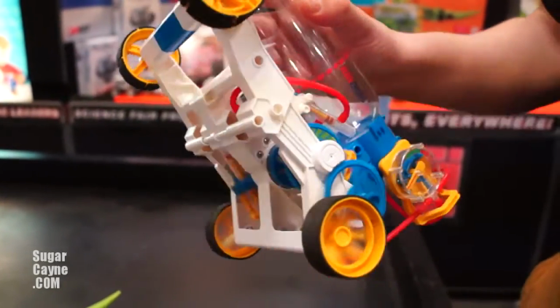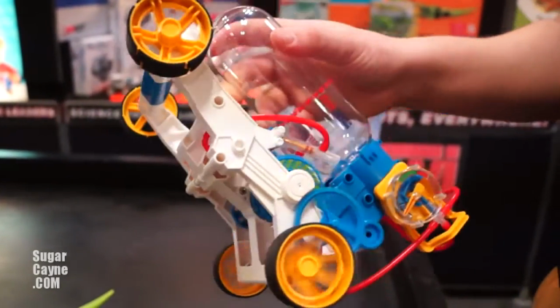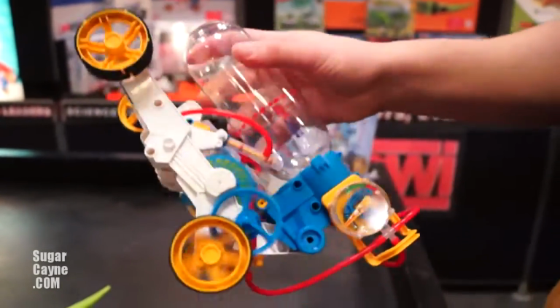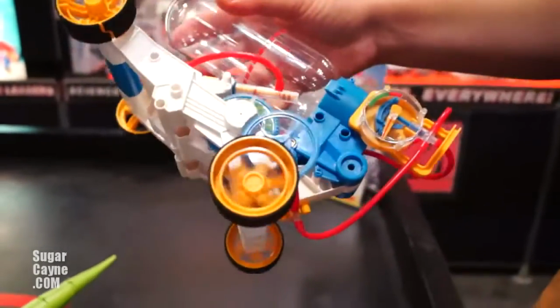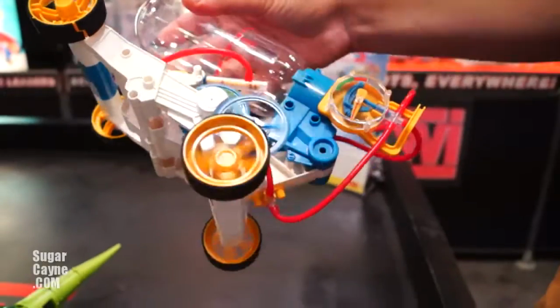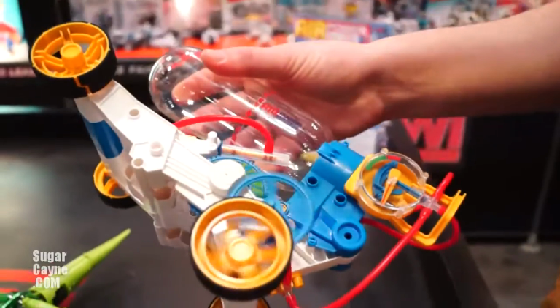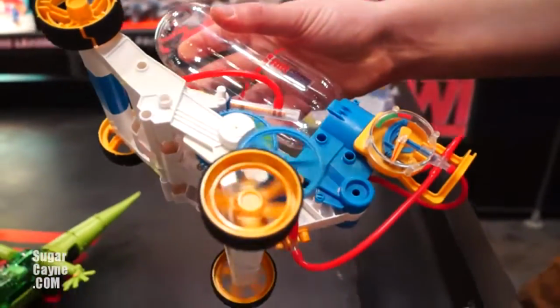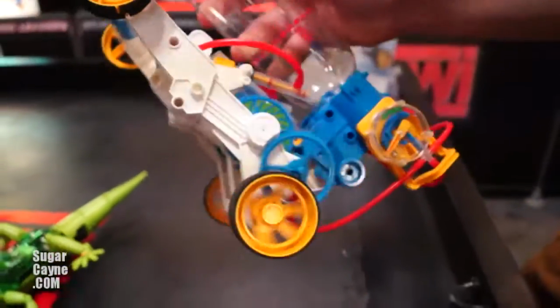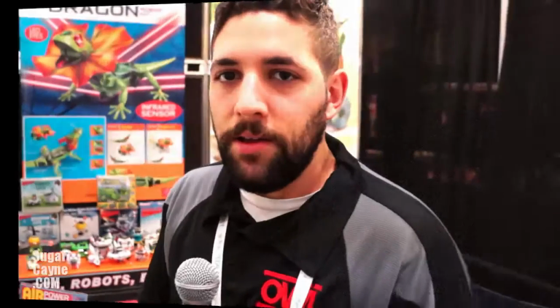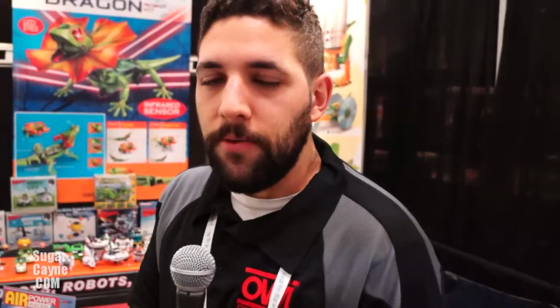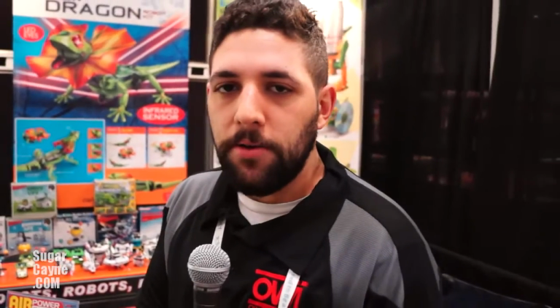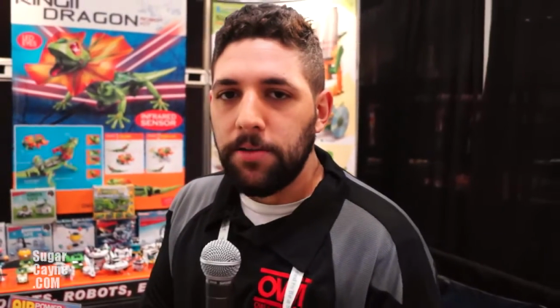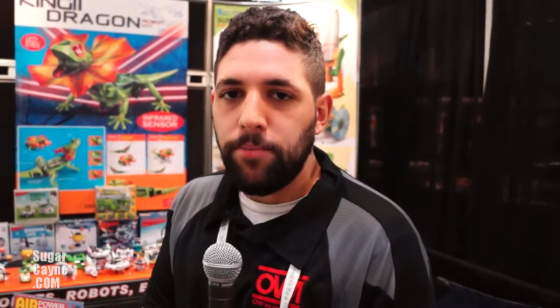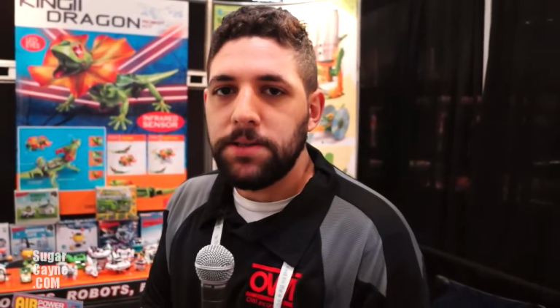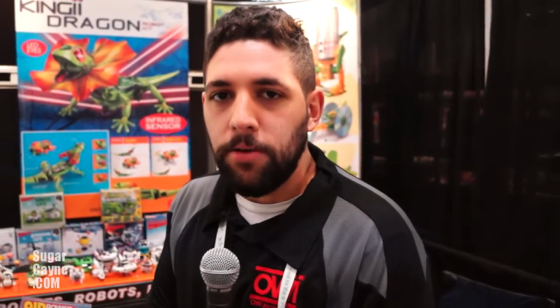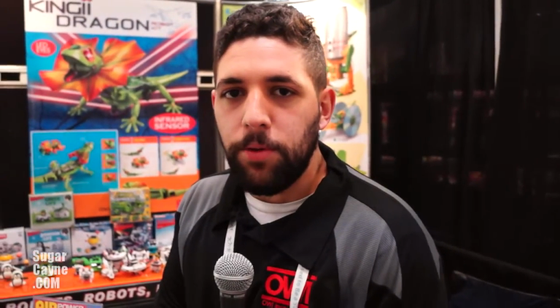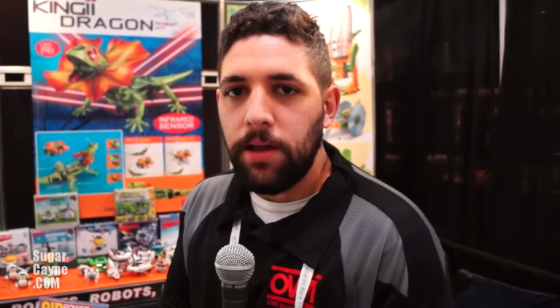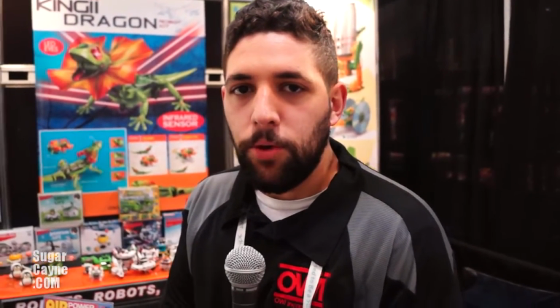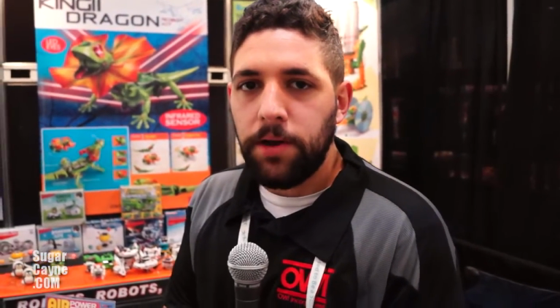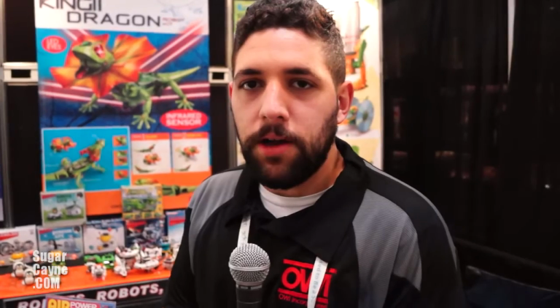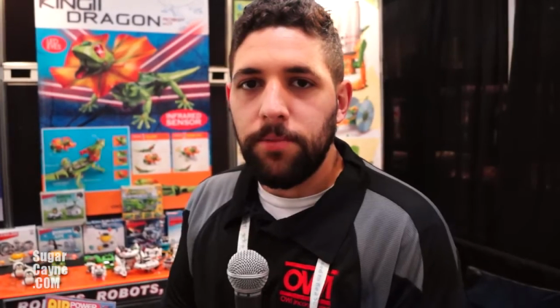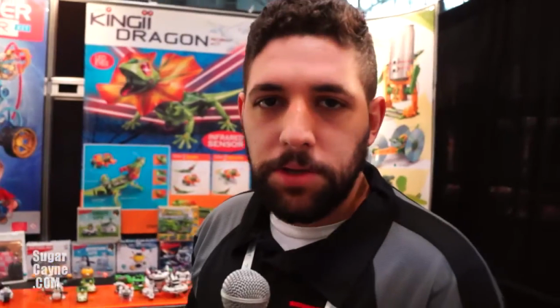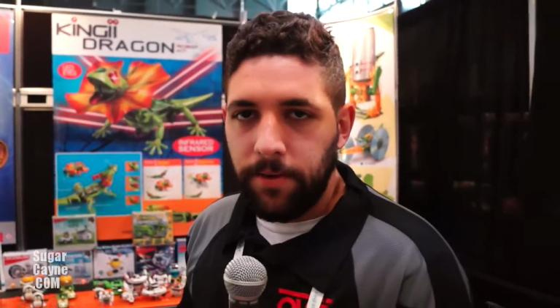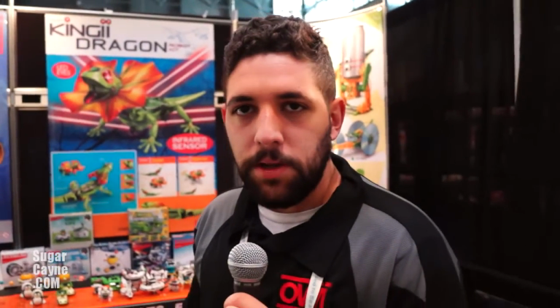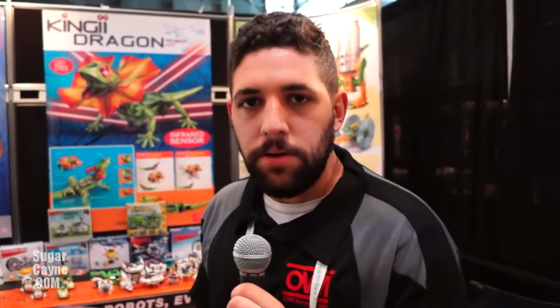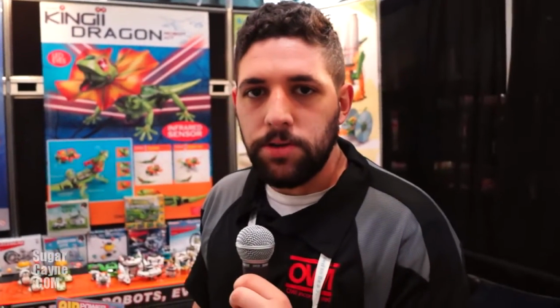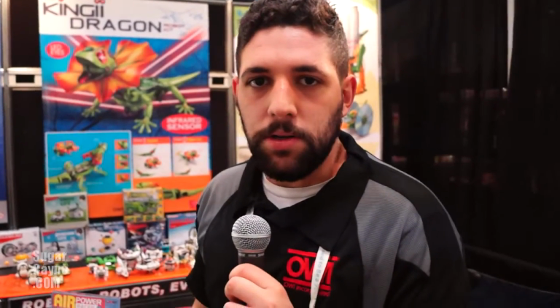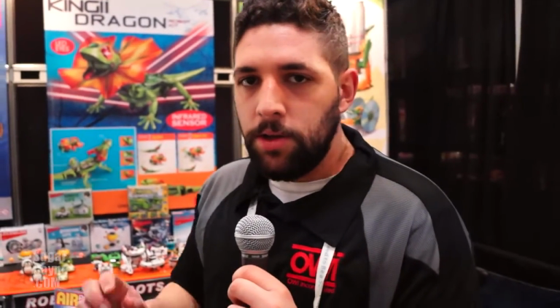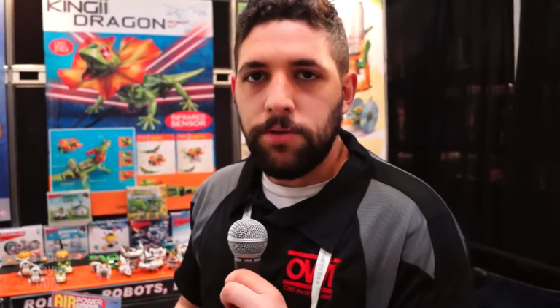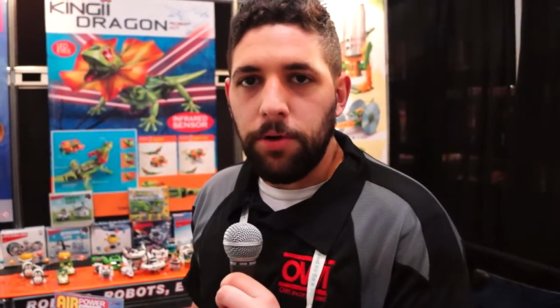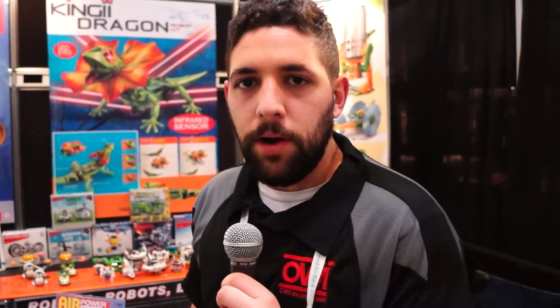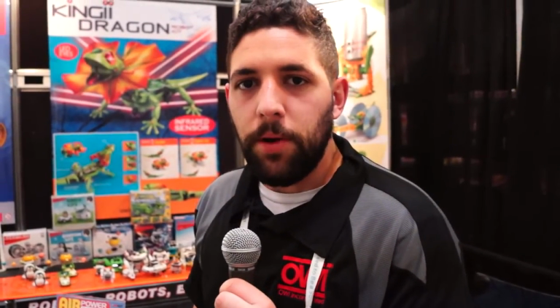This kit will also be available in late April. You can find our entire line of products at OWIrobot.com. We're also on Facebook and Twitter — just search for OWIrobot.